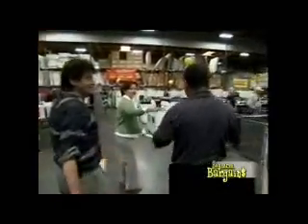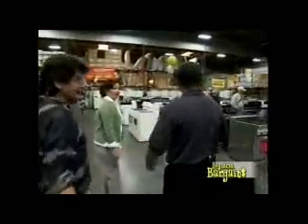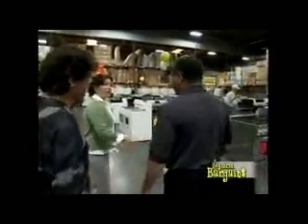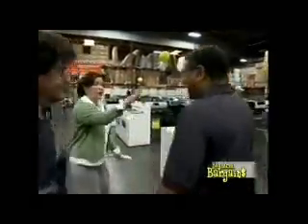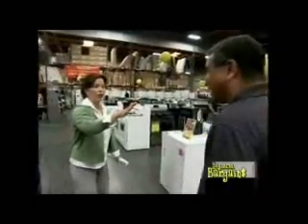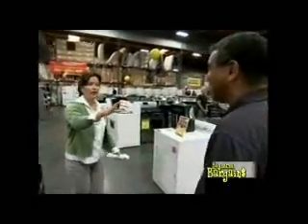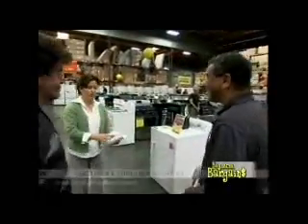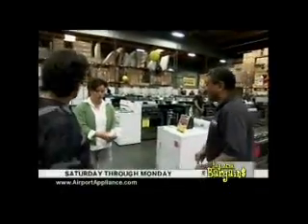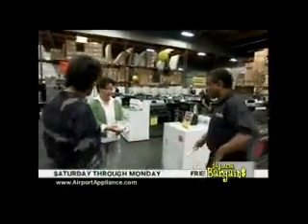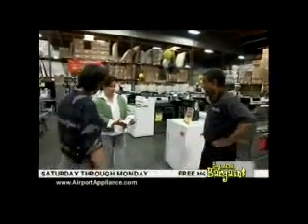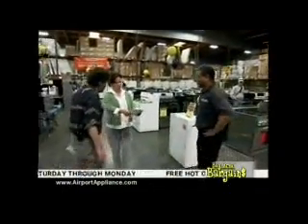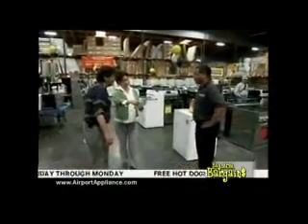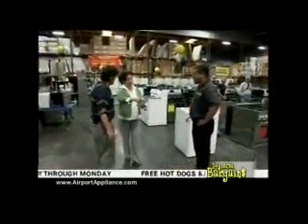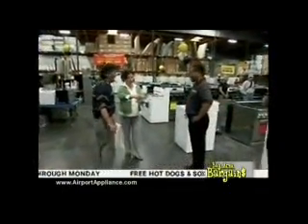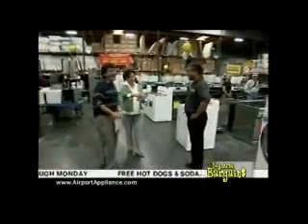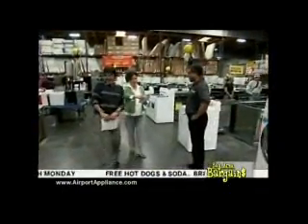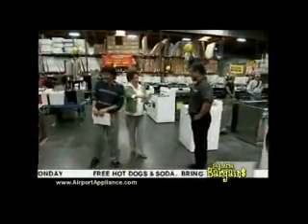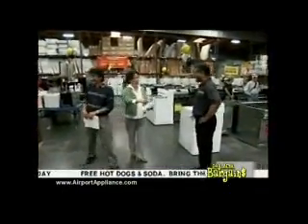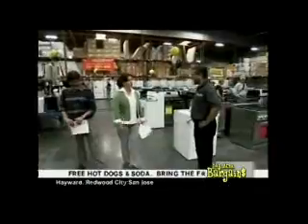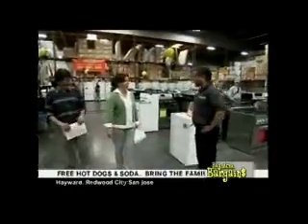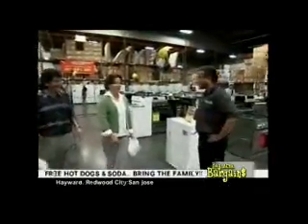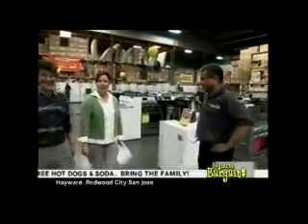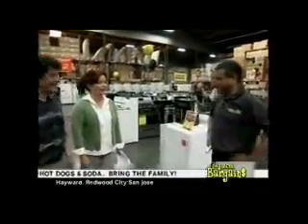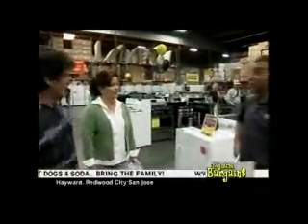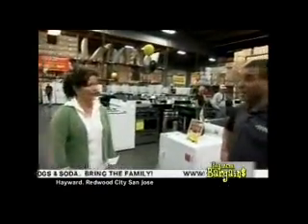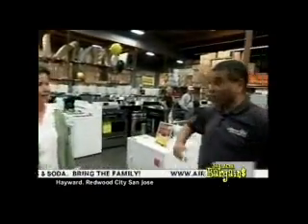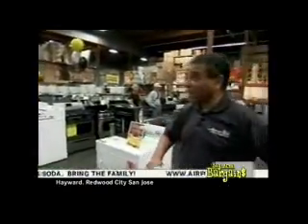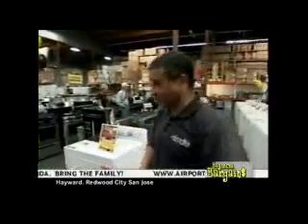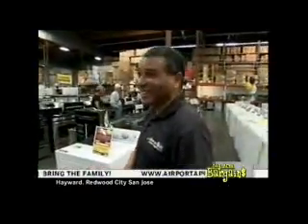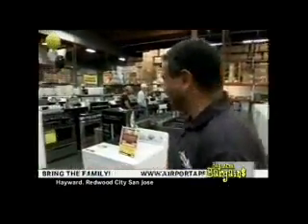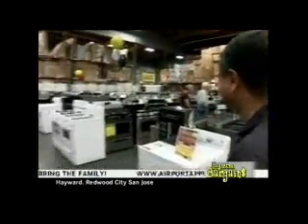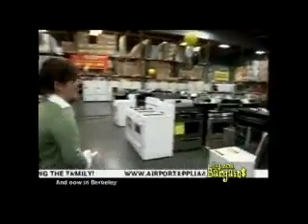In that plethora of appliances, we do have a washer as low as $2.19.